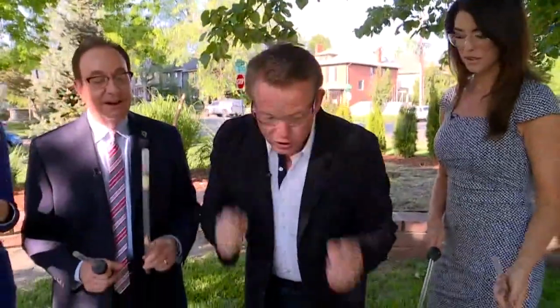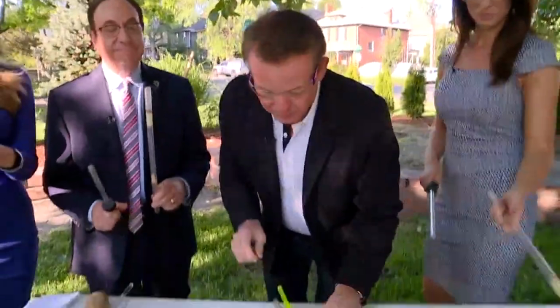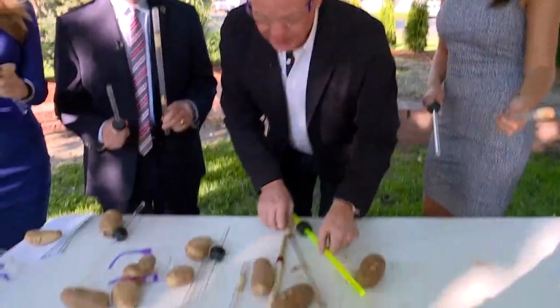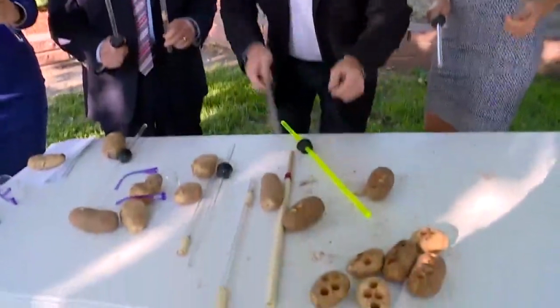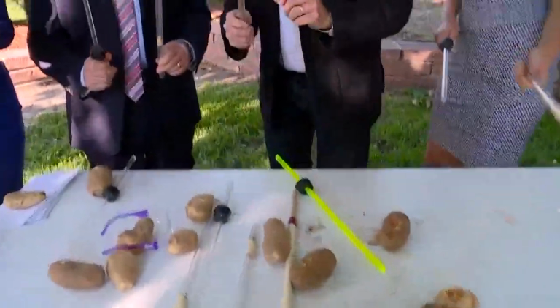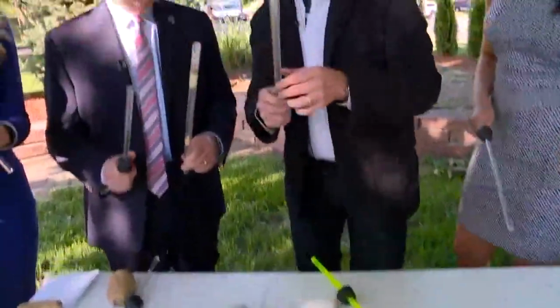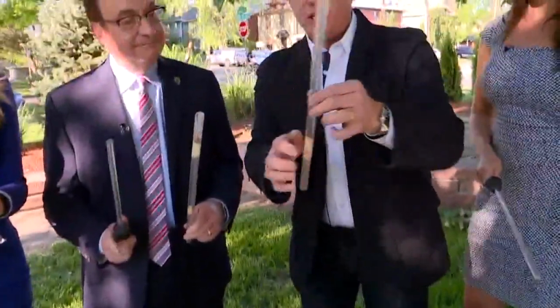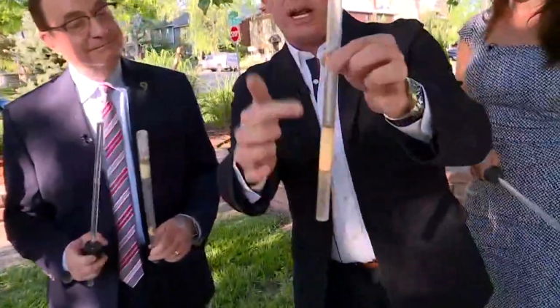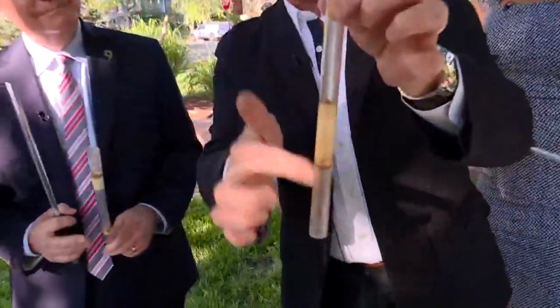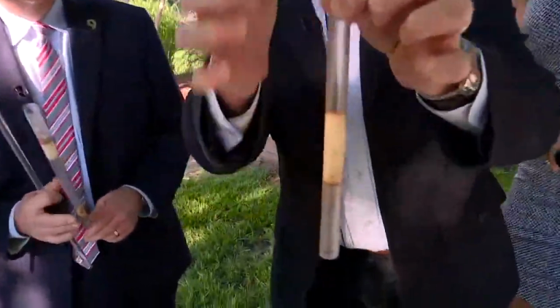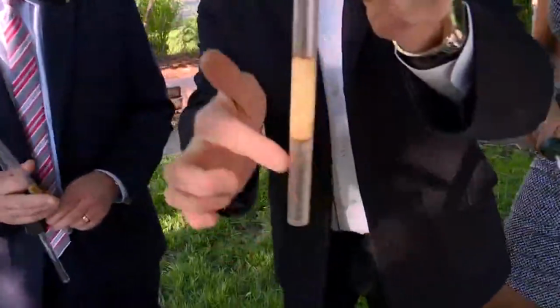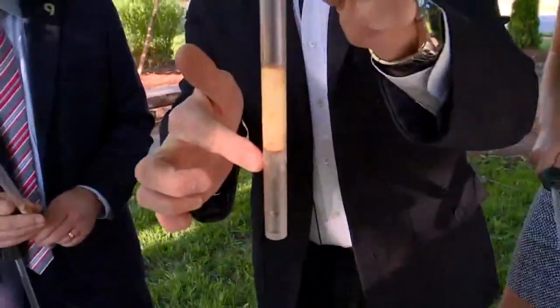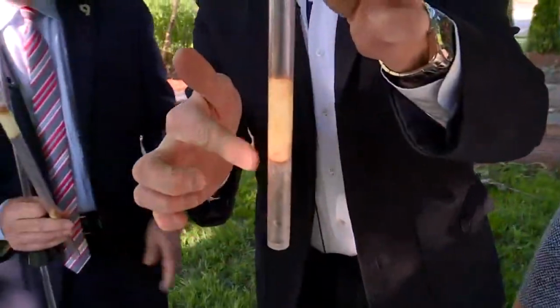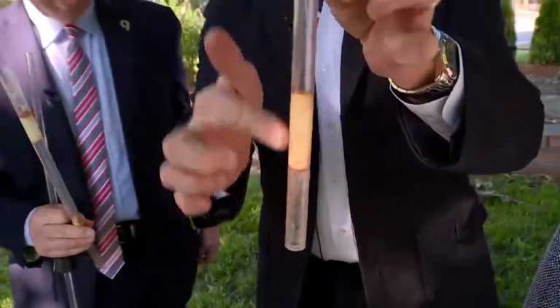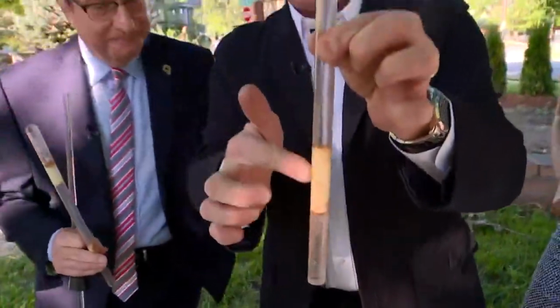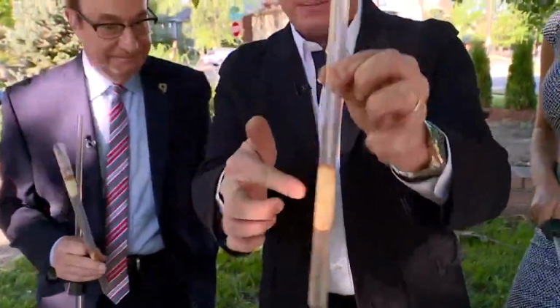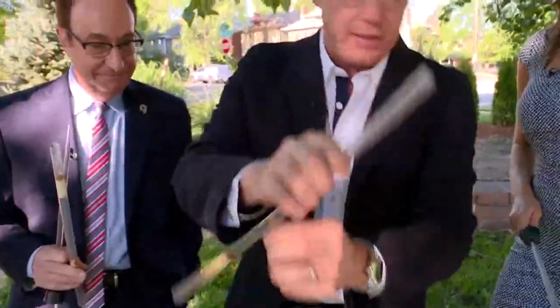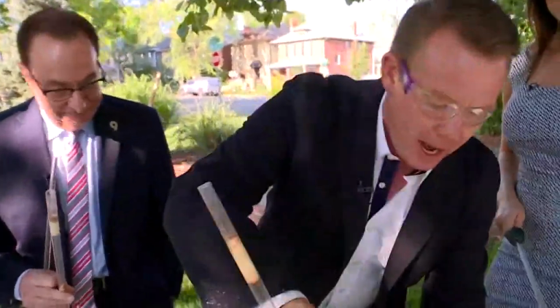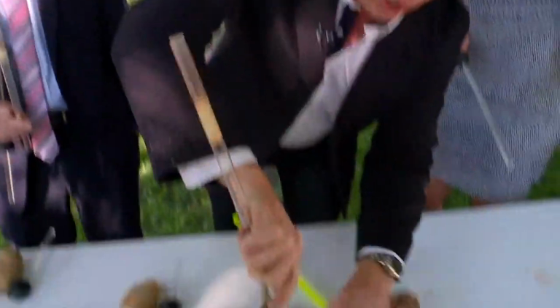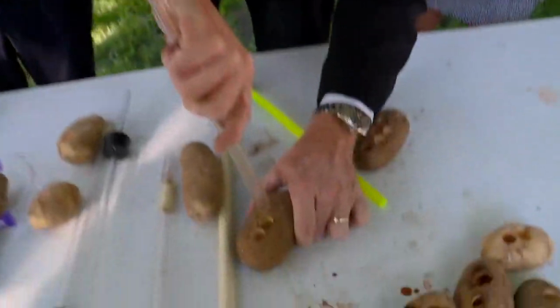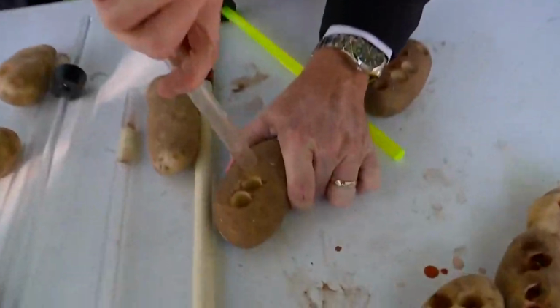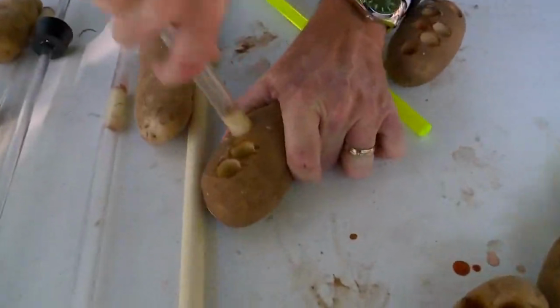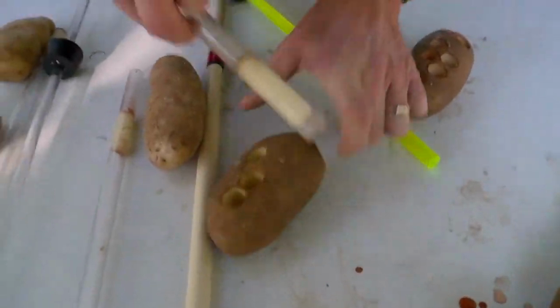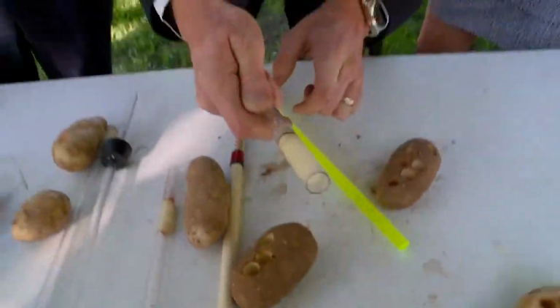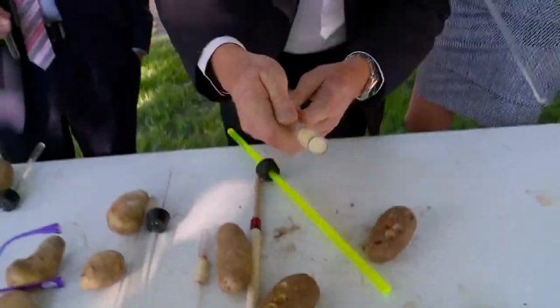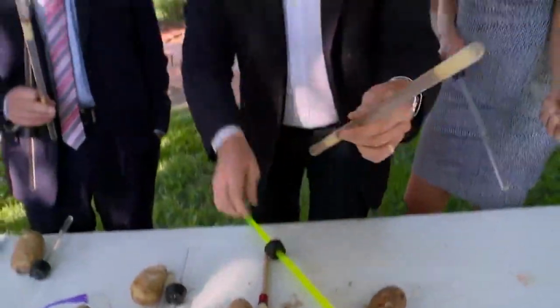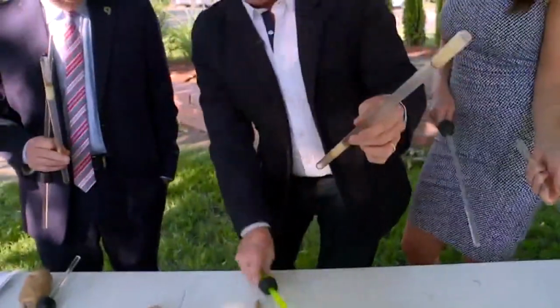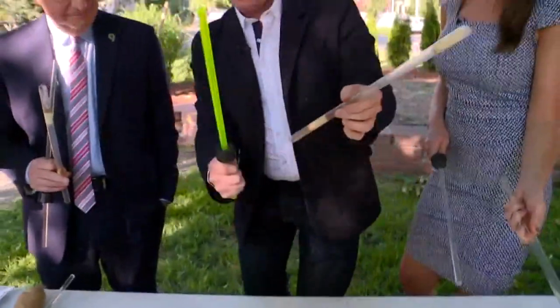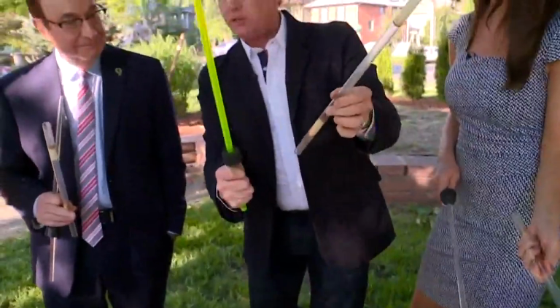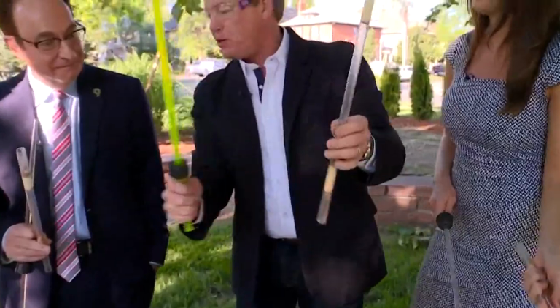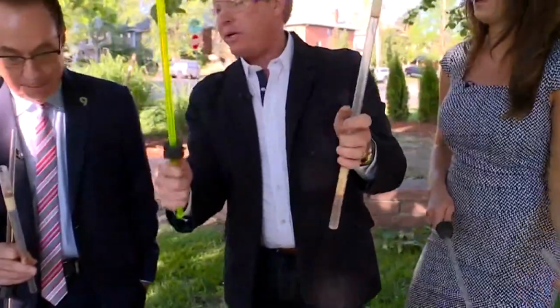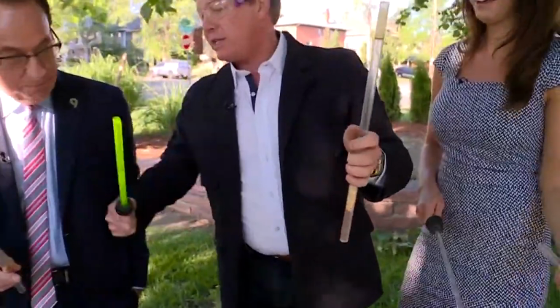I just want them to relive what it's like to be a kid. So look, I have this piece of PVC, and a little piece of potato there. I'm going to carve out this piece of potato here. Now watch what happens — here's the plunger.